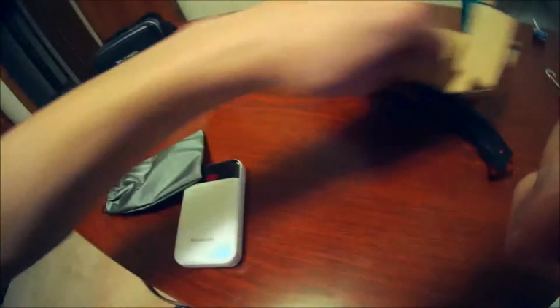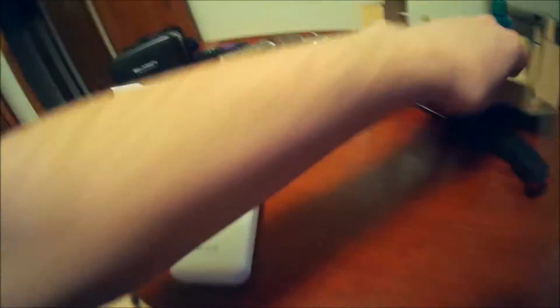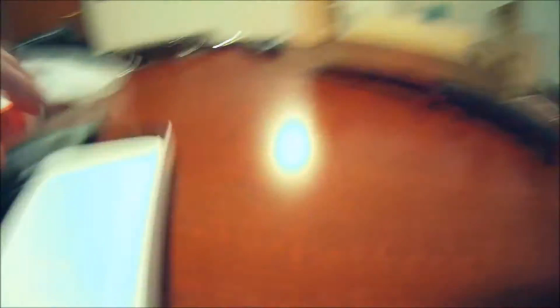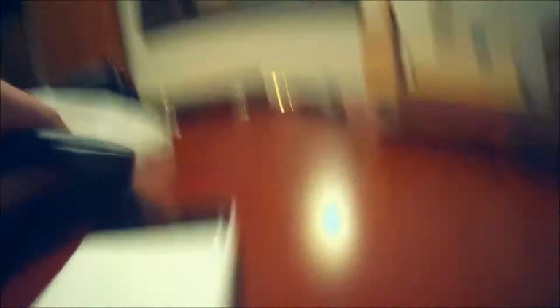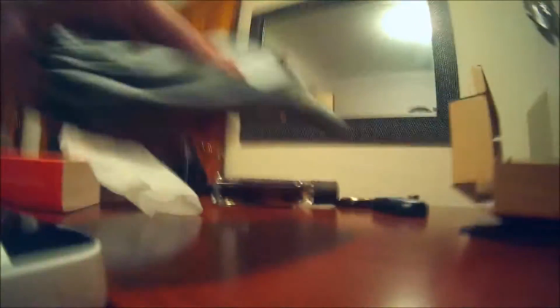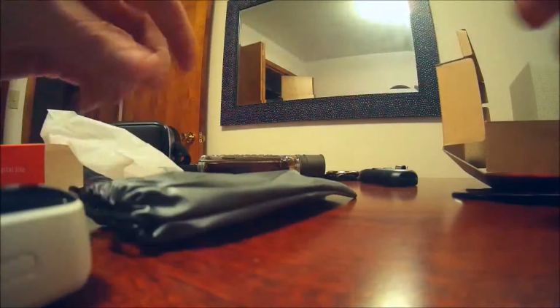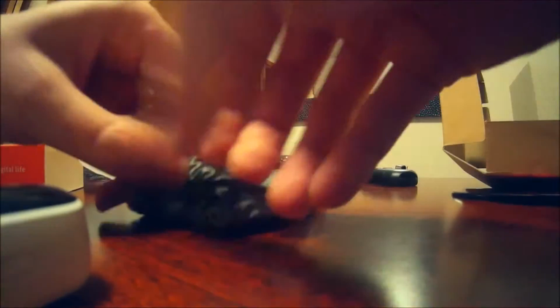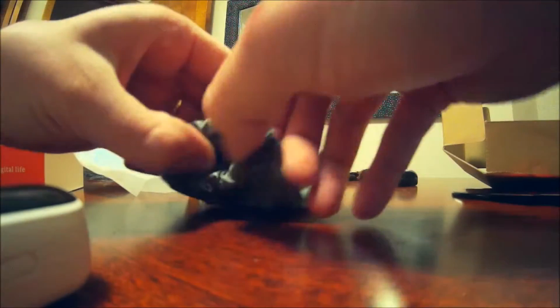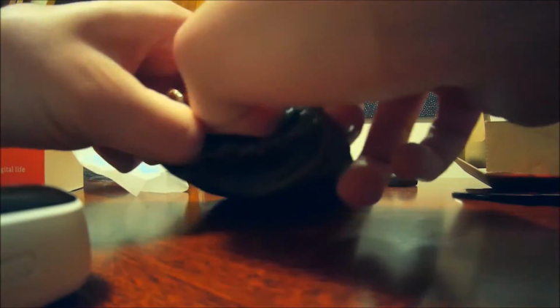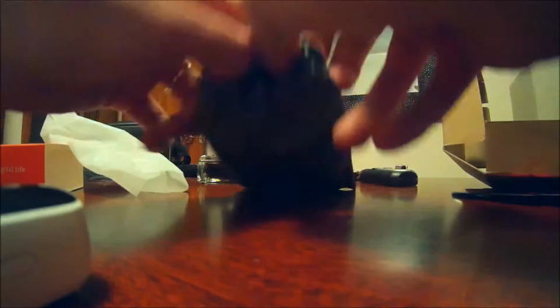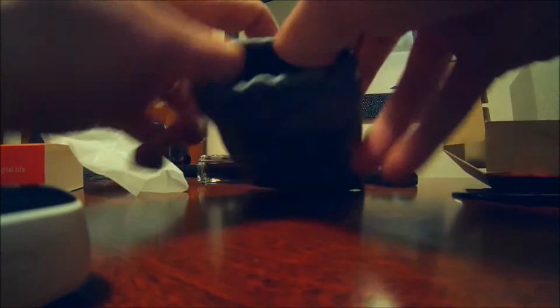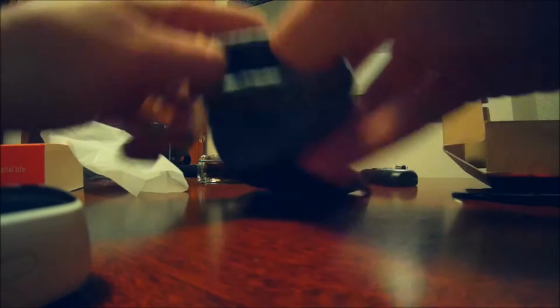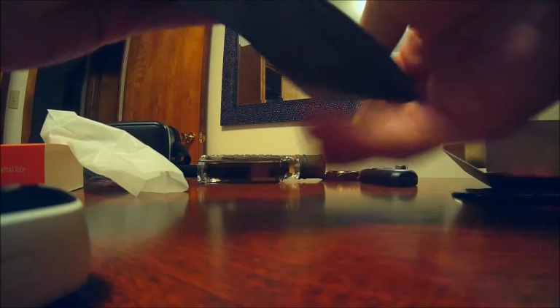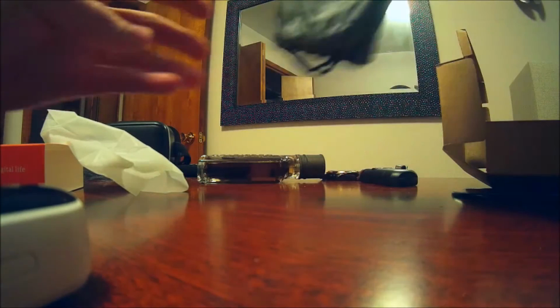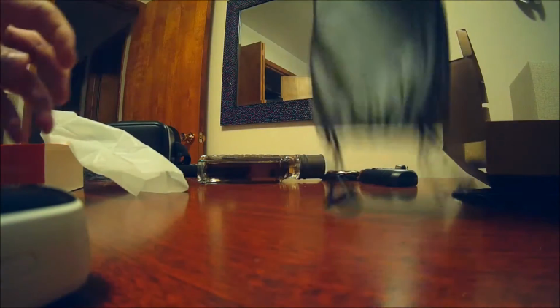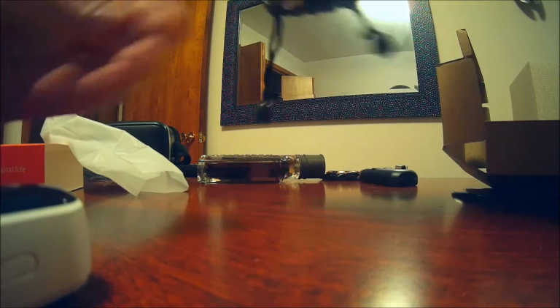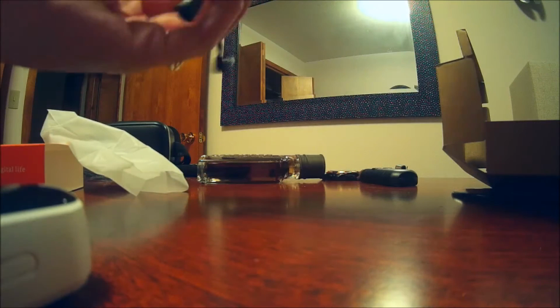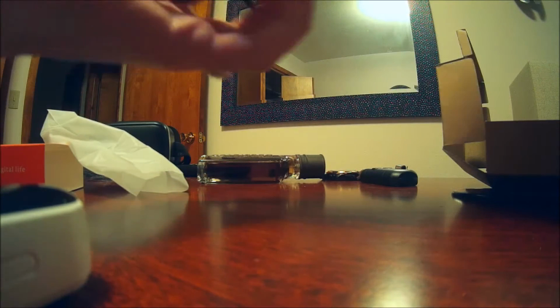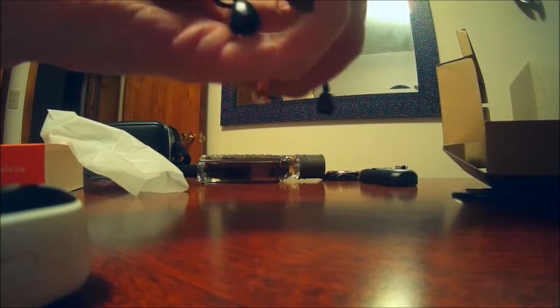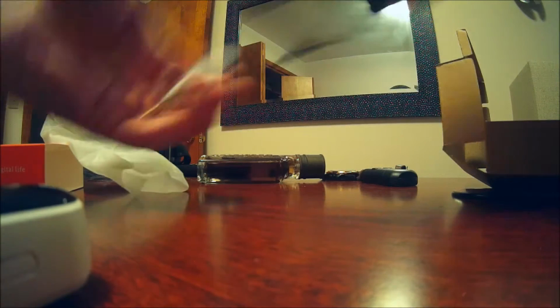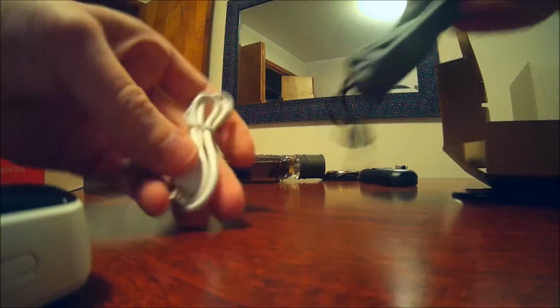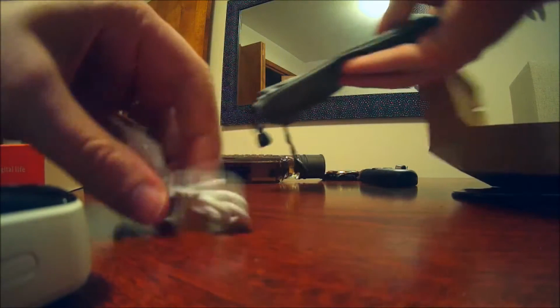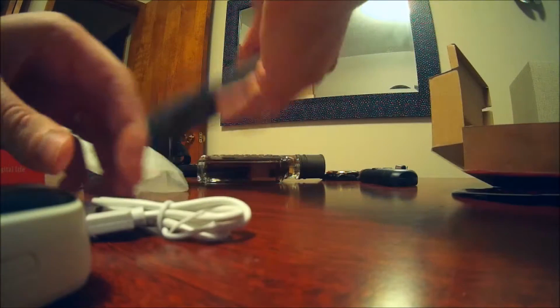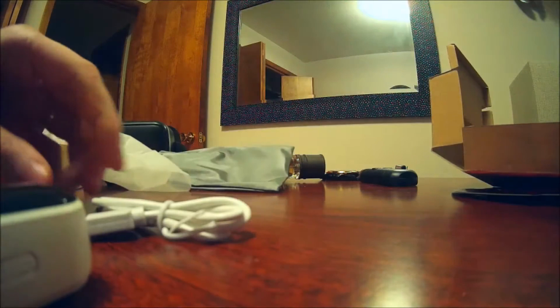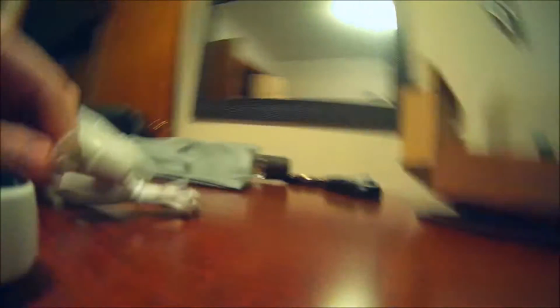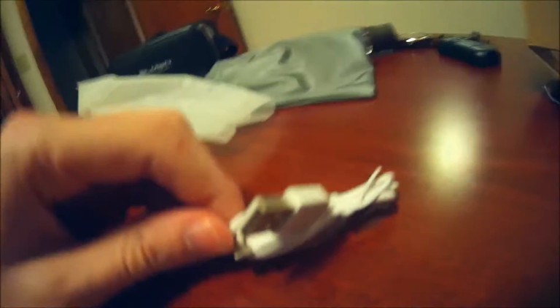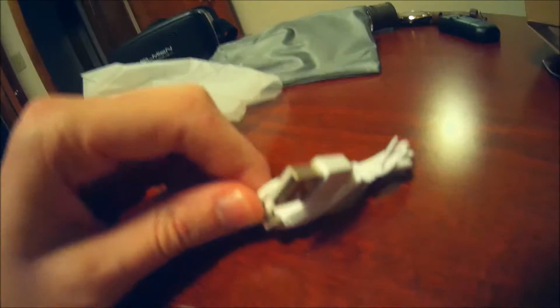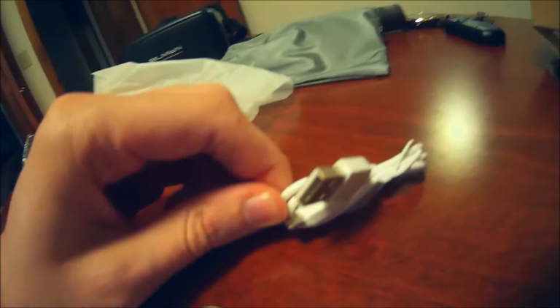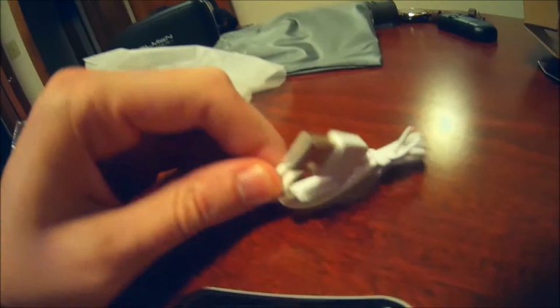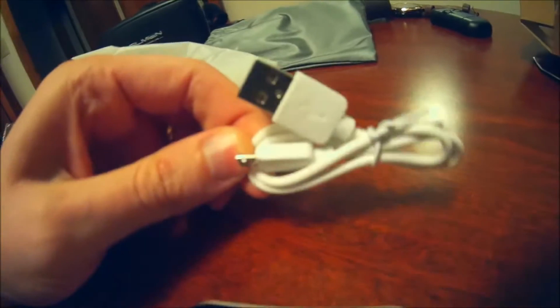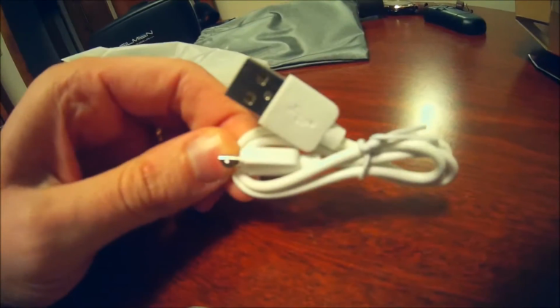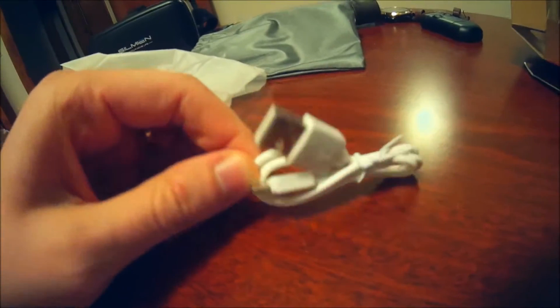There's definitely something in this bag. Let's go ahead and dump it out. And there we go — there is our USB to micro USB charging cable.